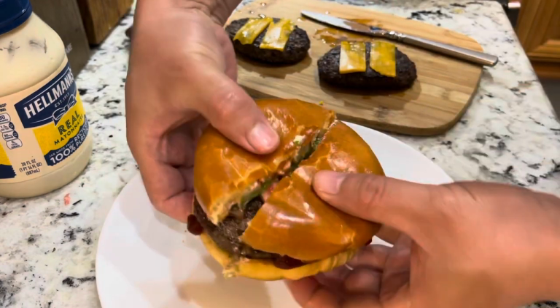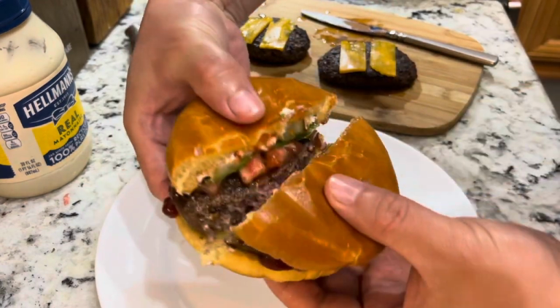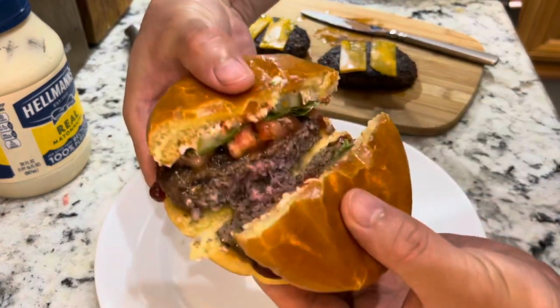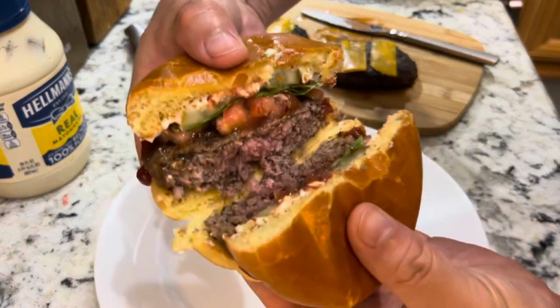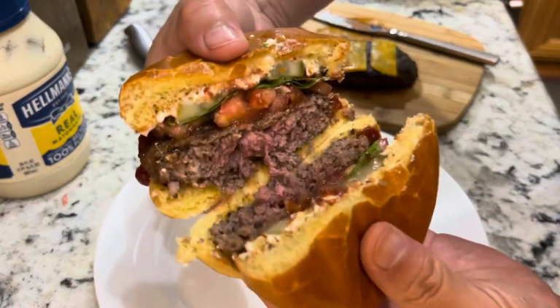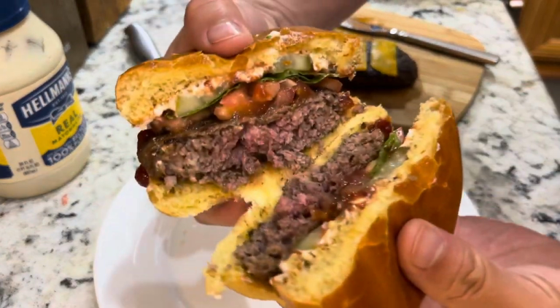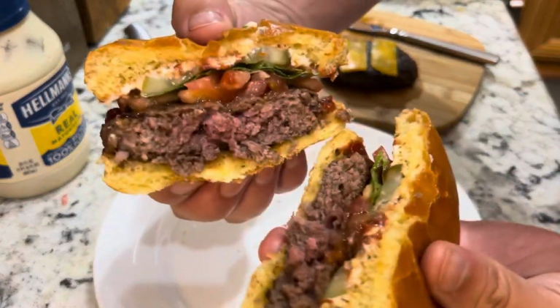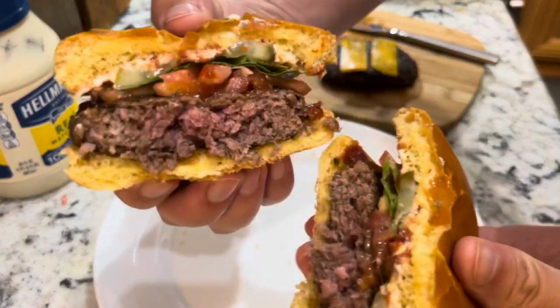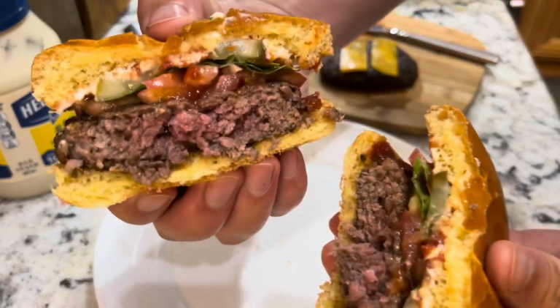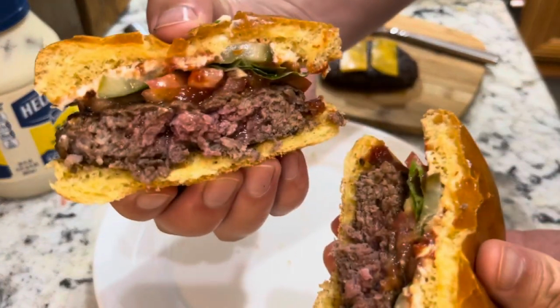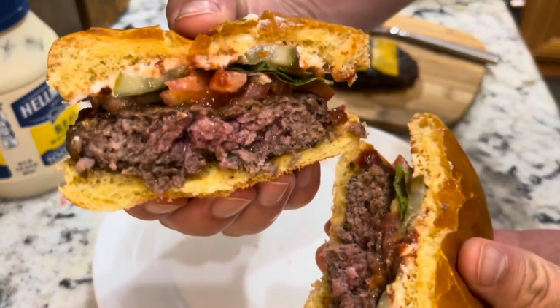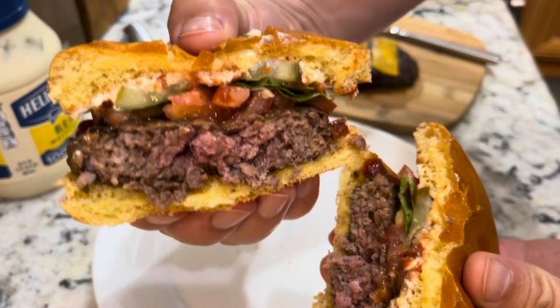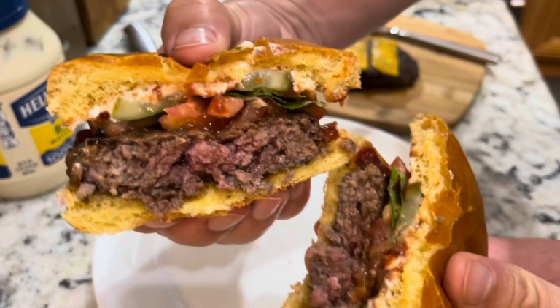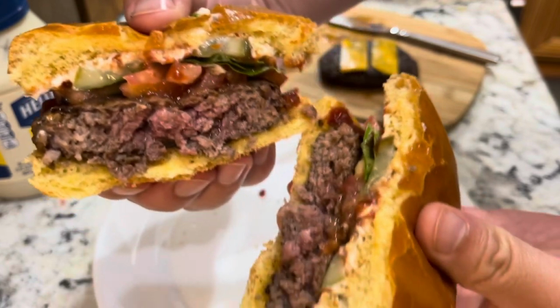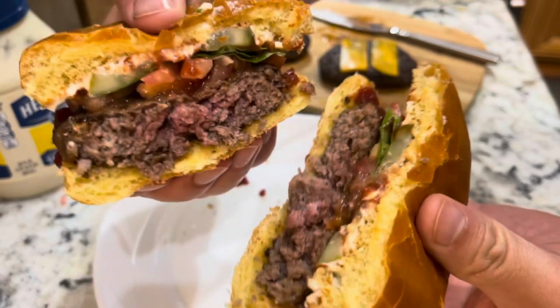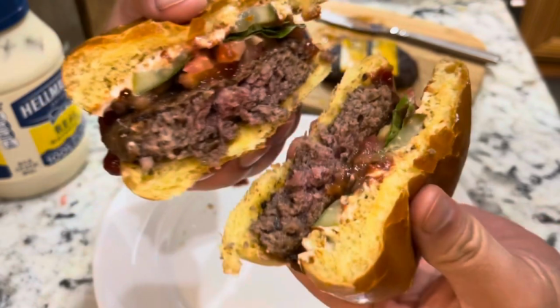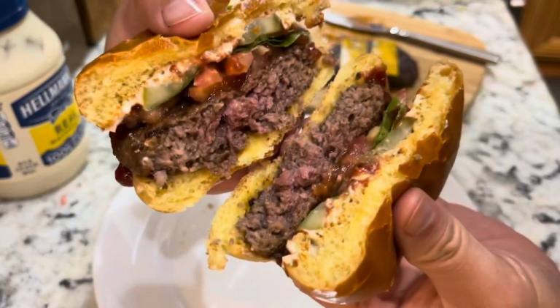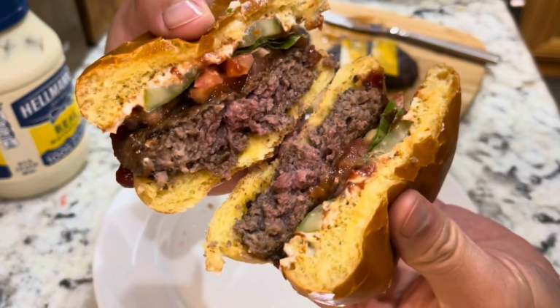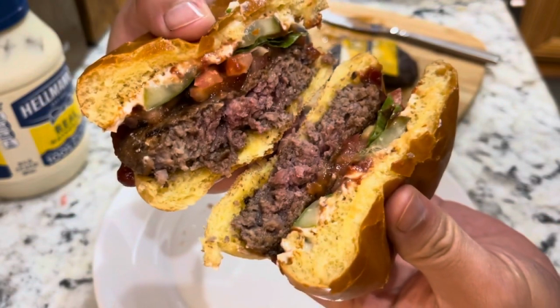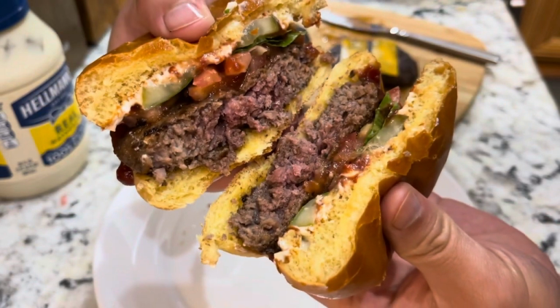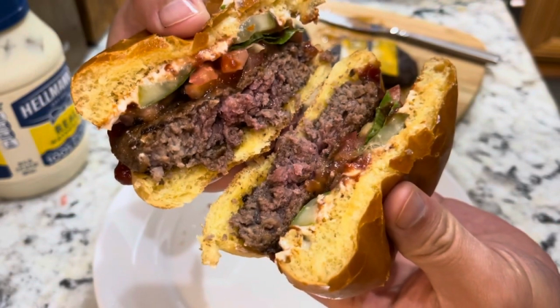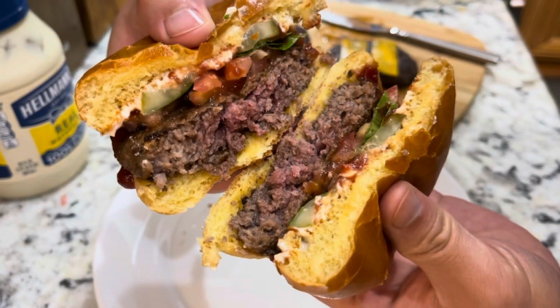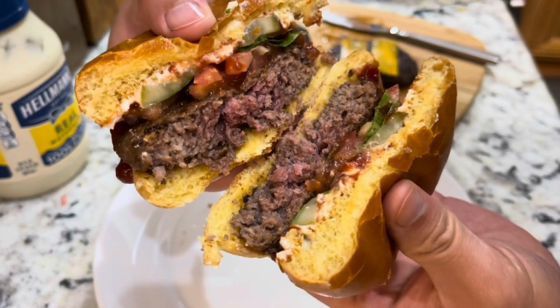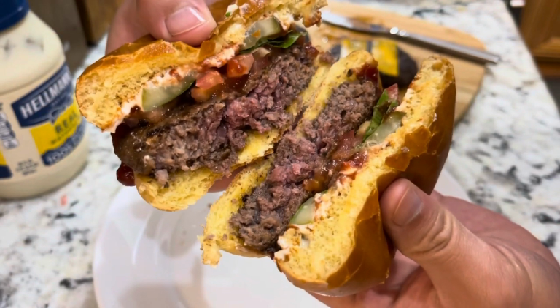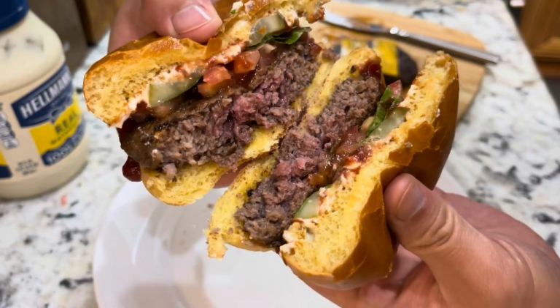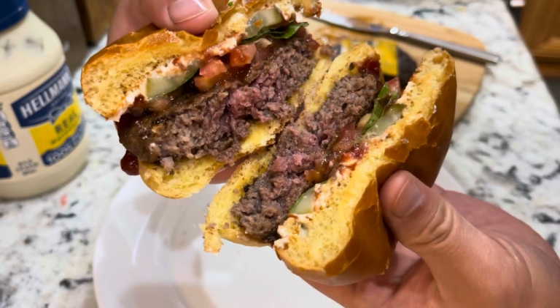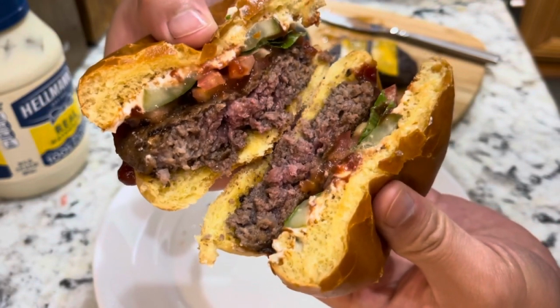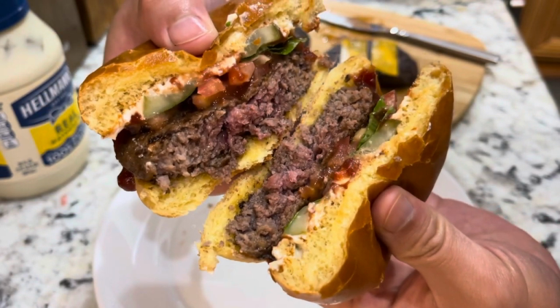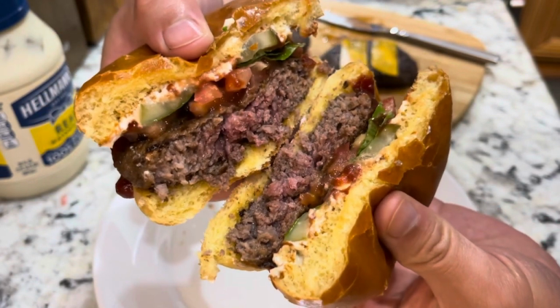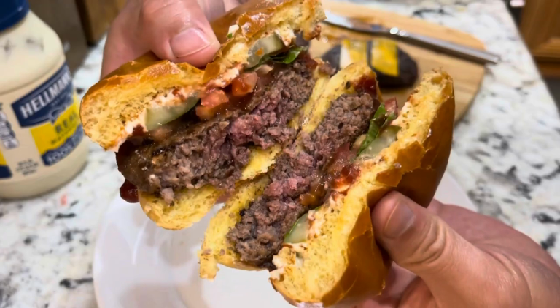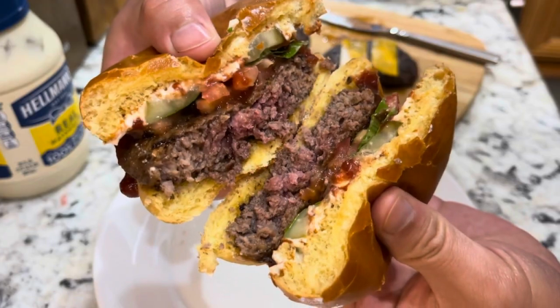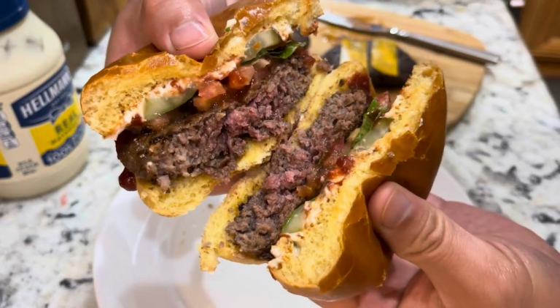Alright, wow, look at that — it's very juicy, look at how juicy it is, wow.